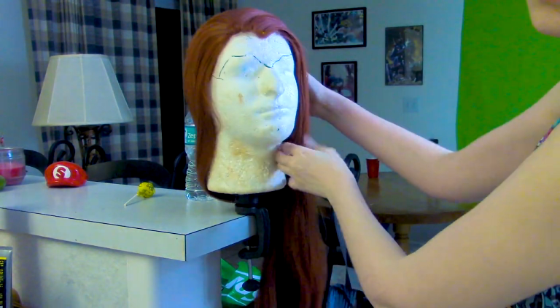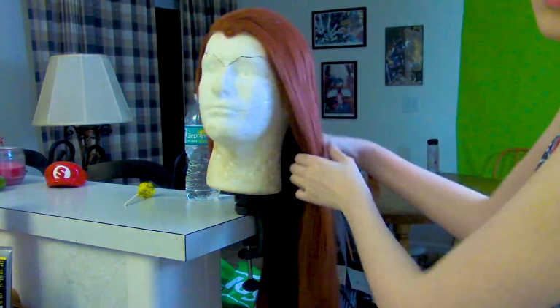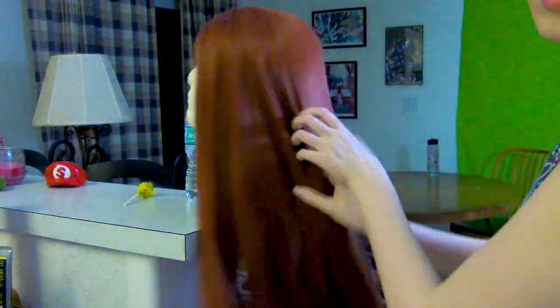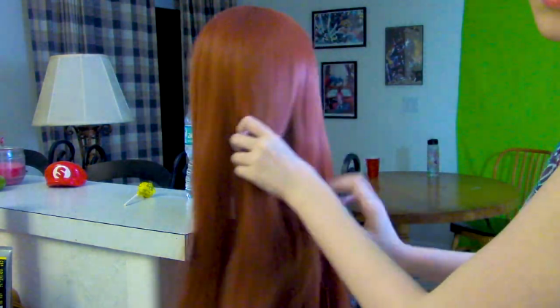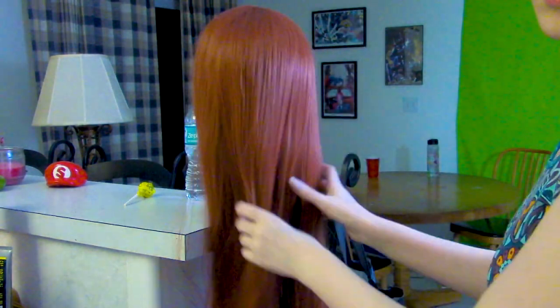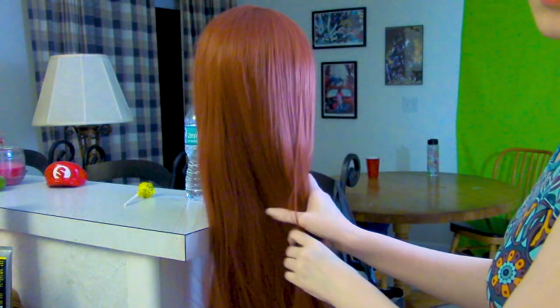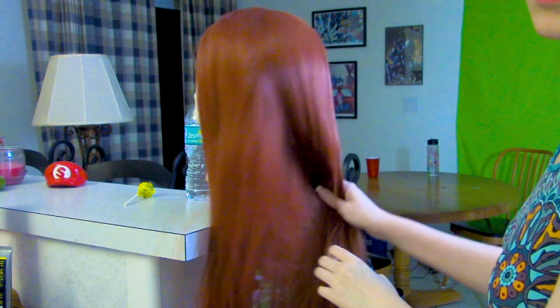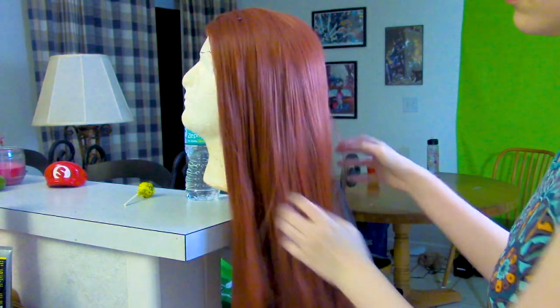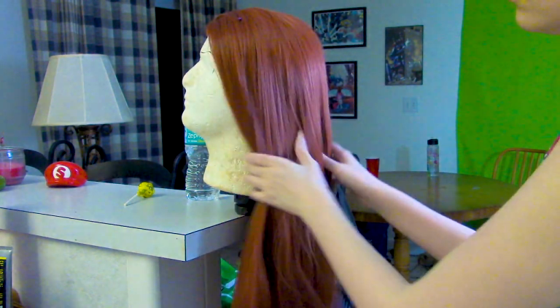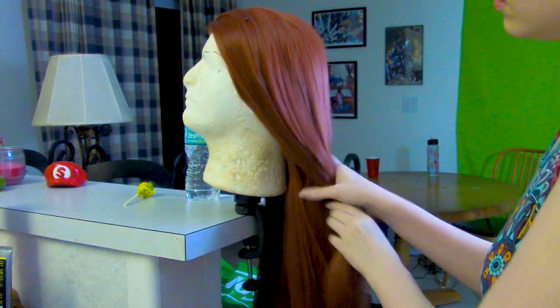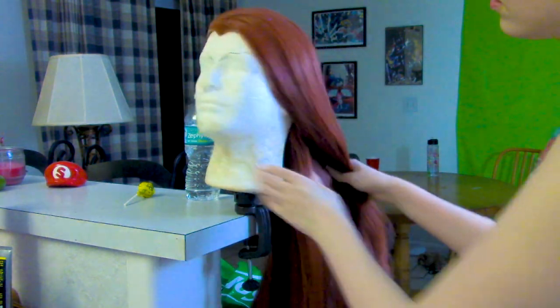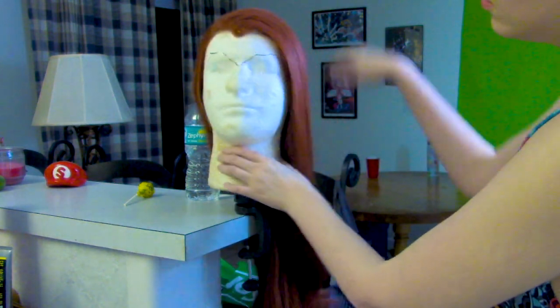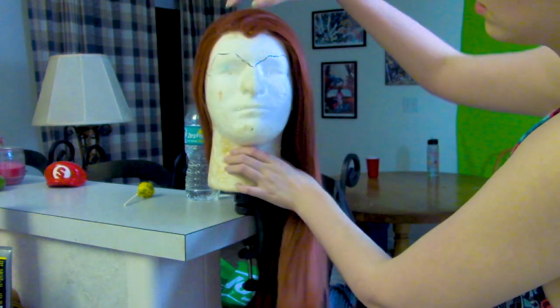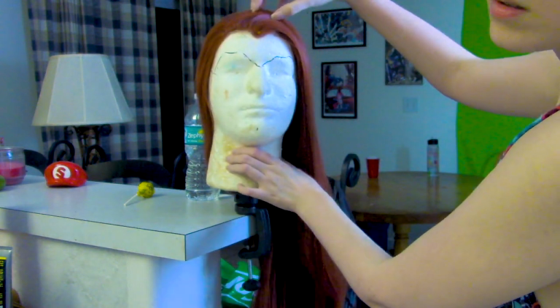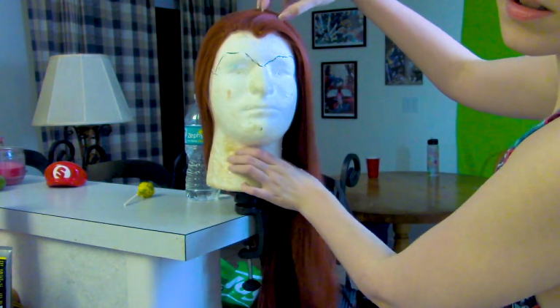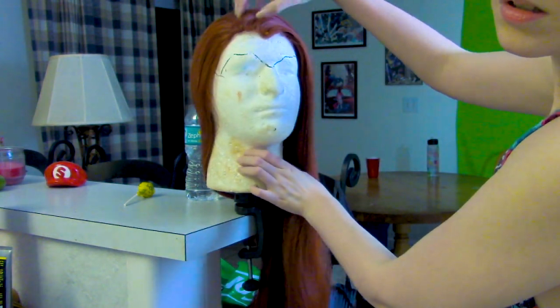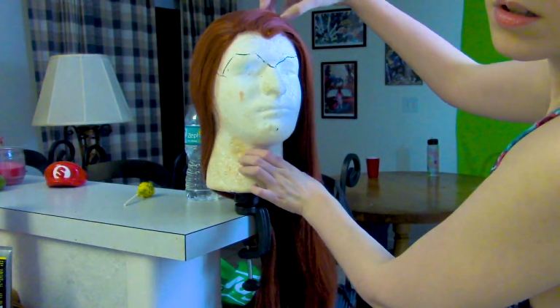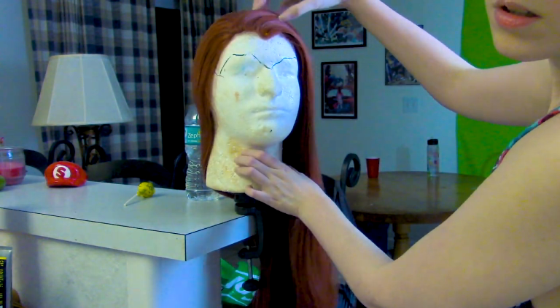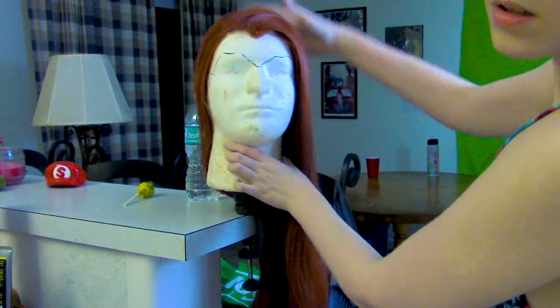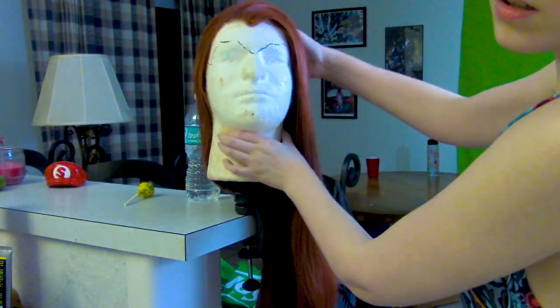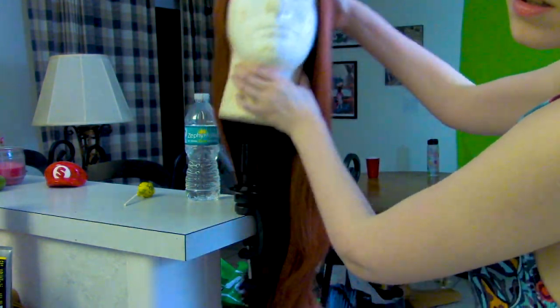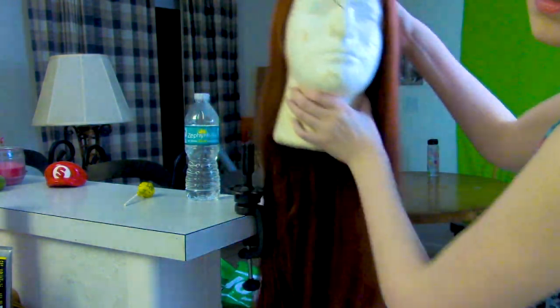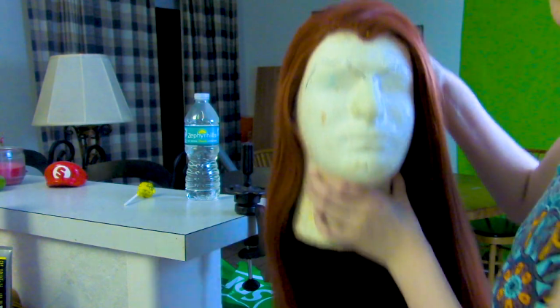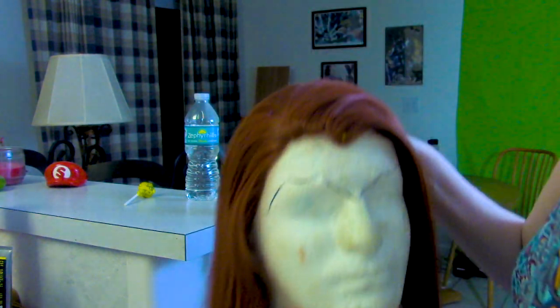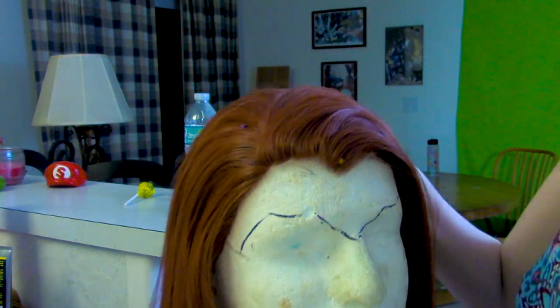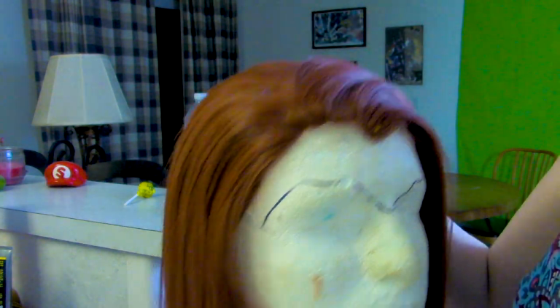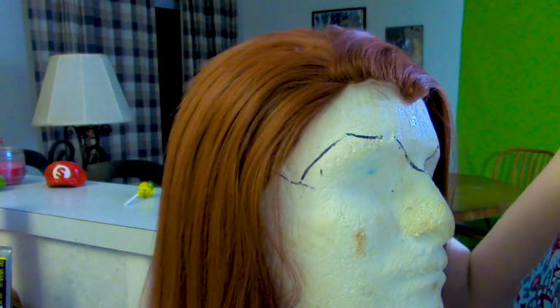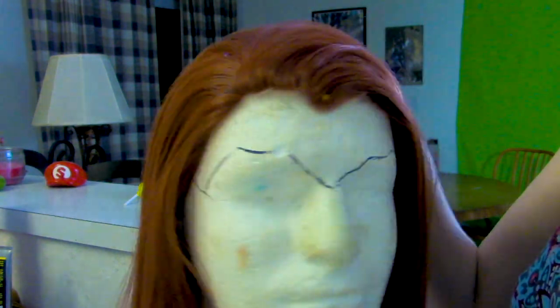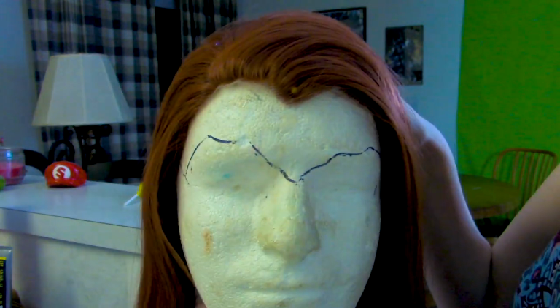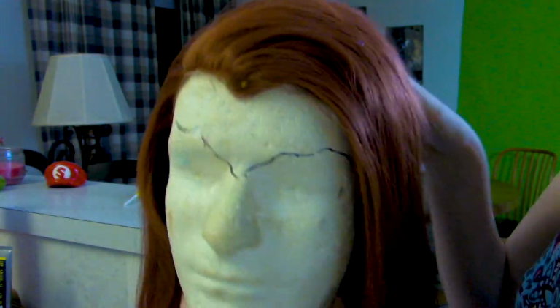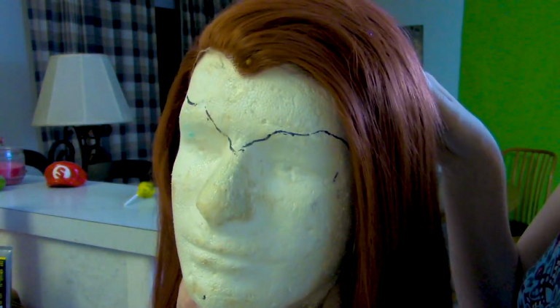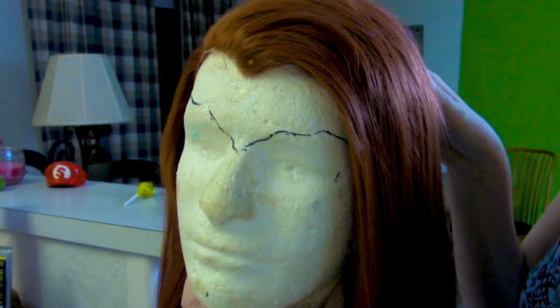Welcome to my new improved Black Widow movie wig tutorial, this time with a proper lace front. This is an Eros lace front in copper red from Edward Cosplay, and as you'll see as things go along, it worked amazingly.